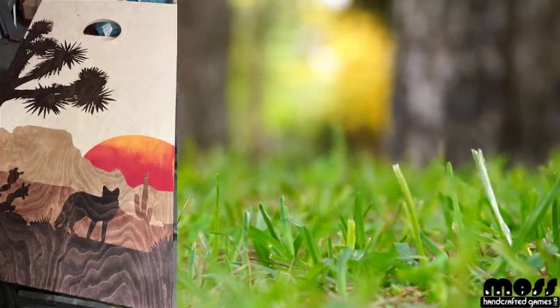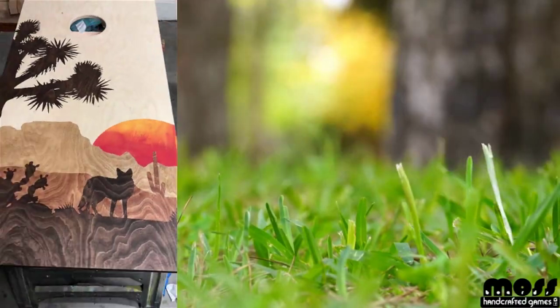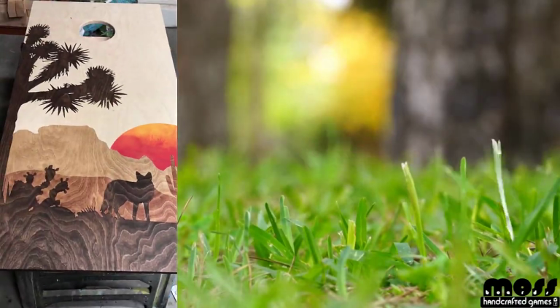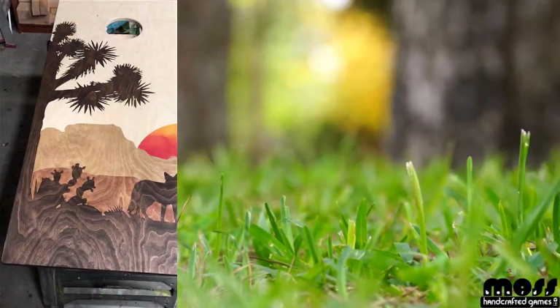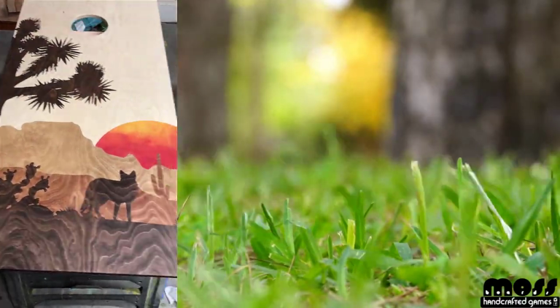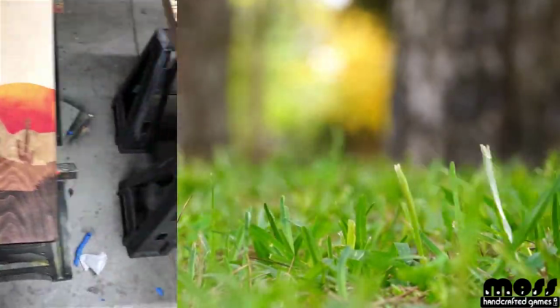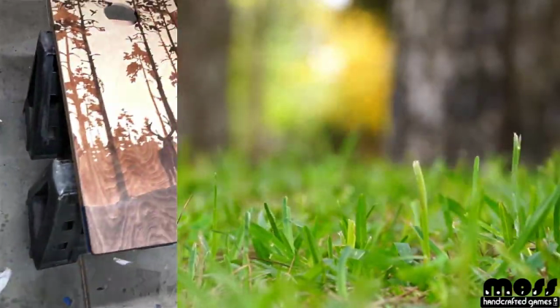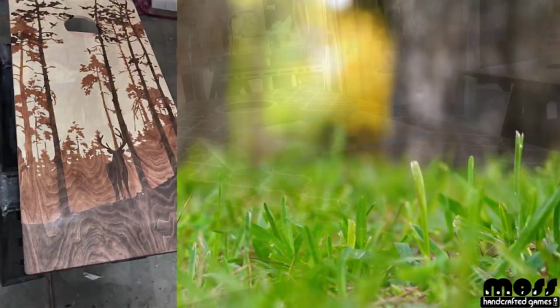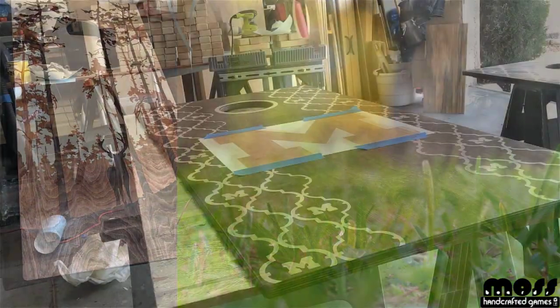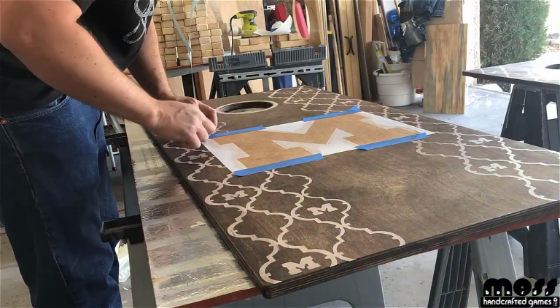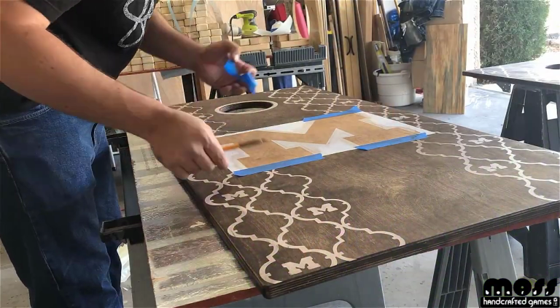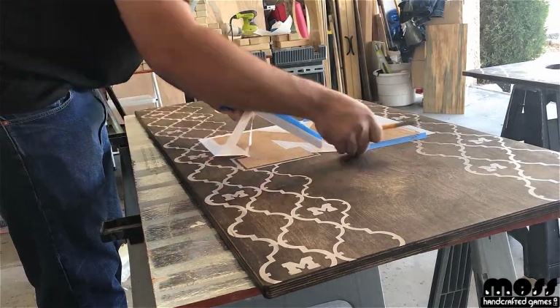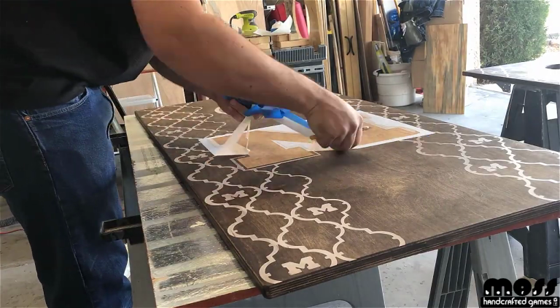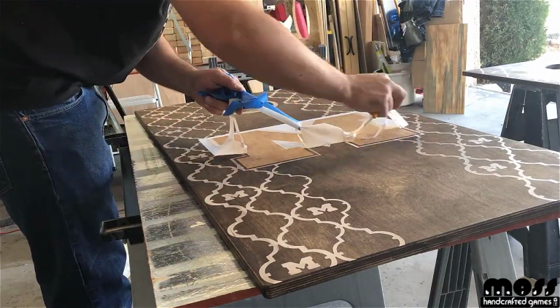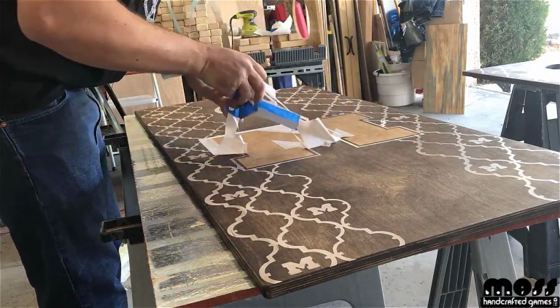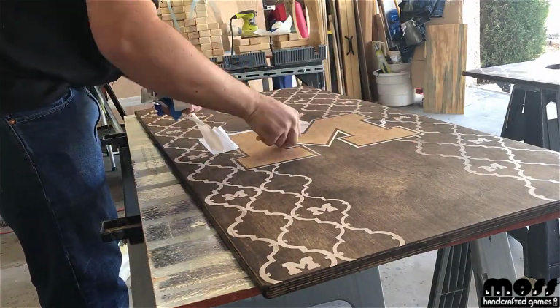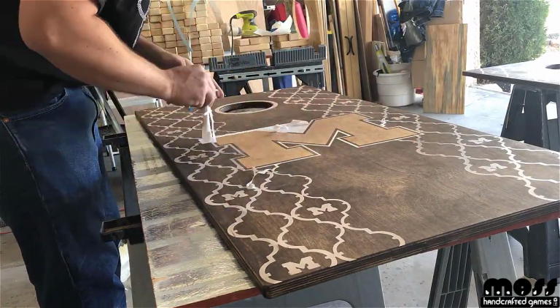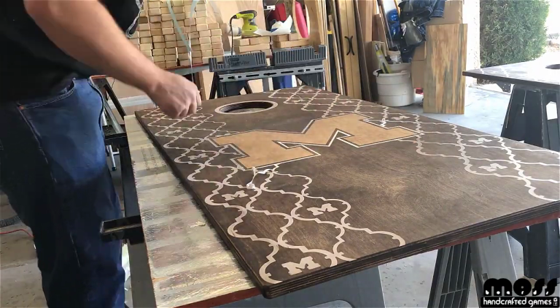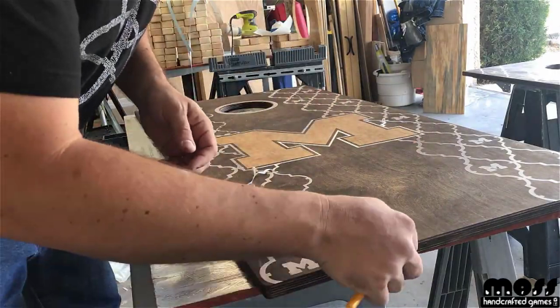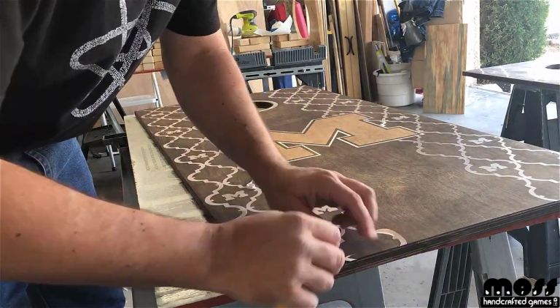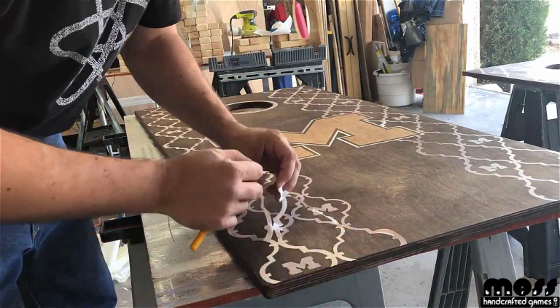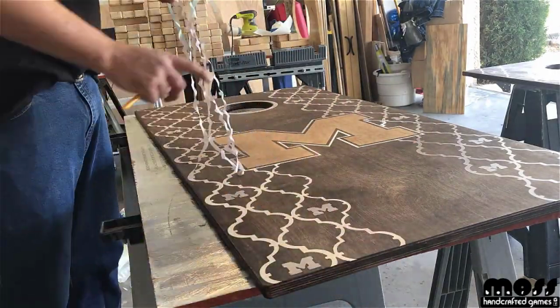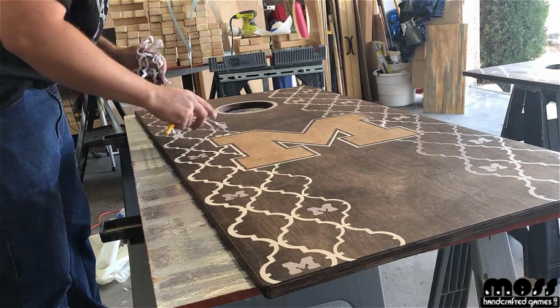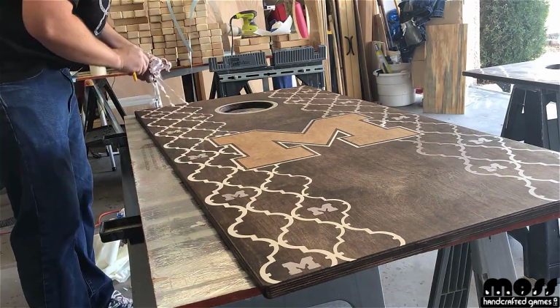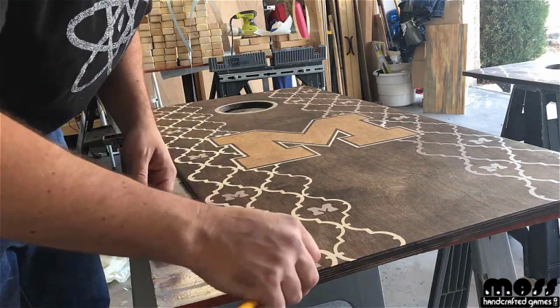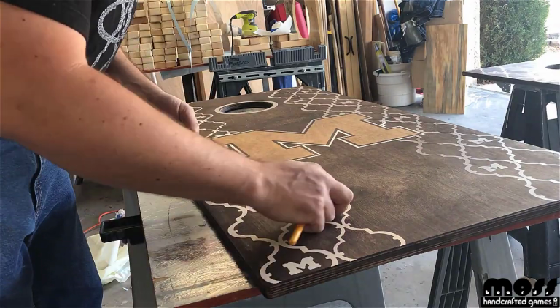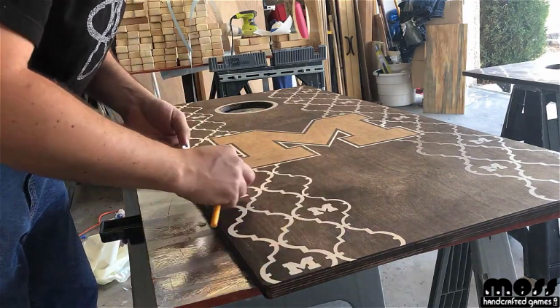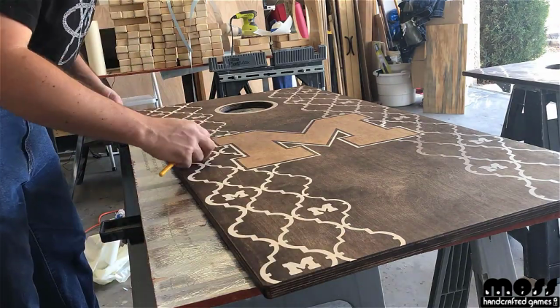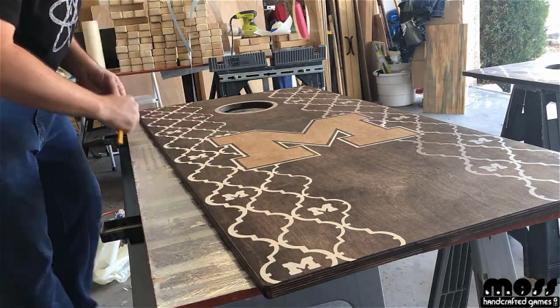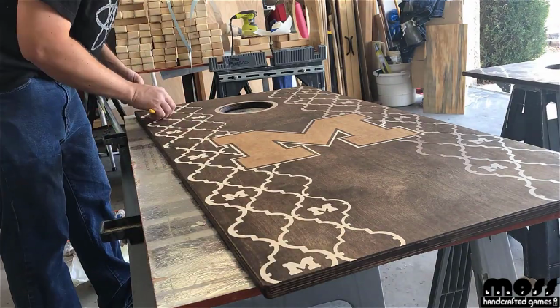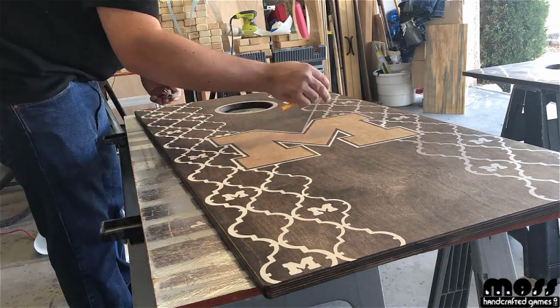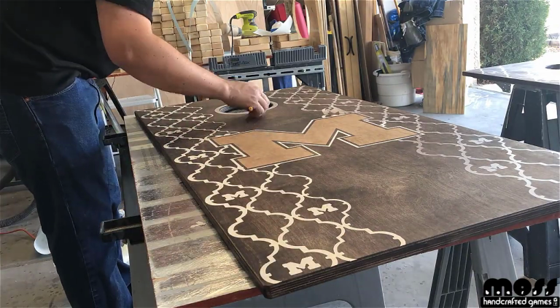This is always the best part of the build — revealing the image after you've applied your stains or paints. Here are a few examples of the finishing steps and the reveal of how the boards looked when they were done.